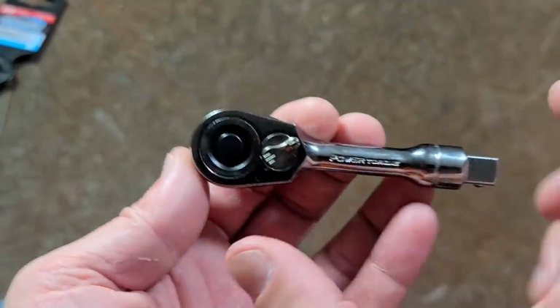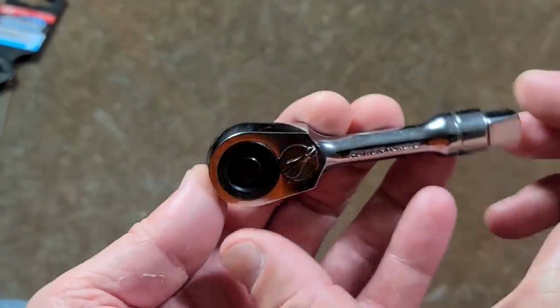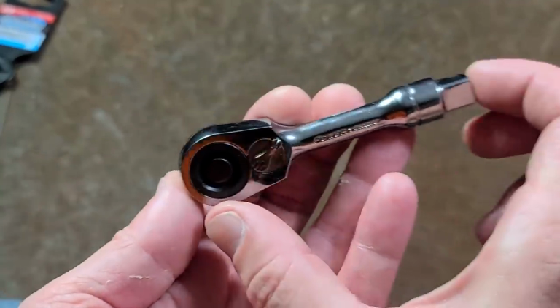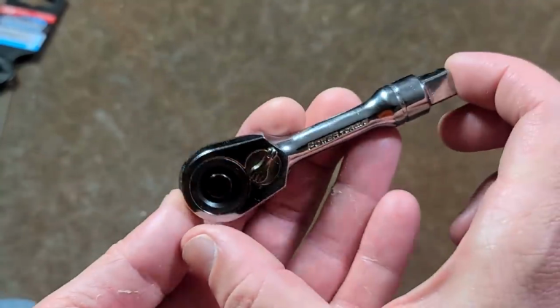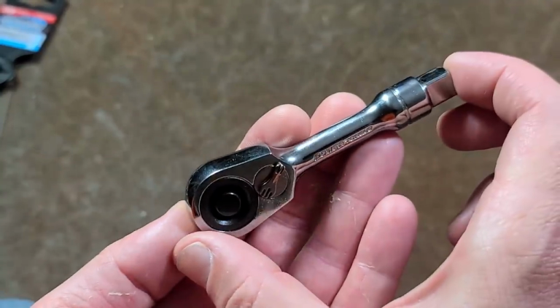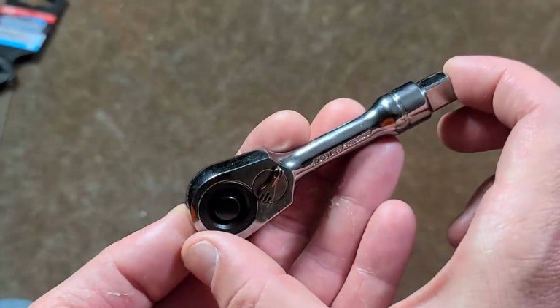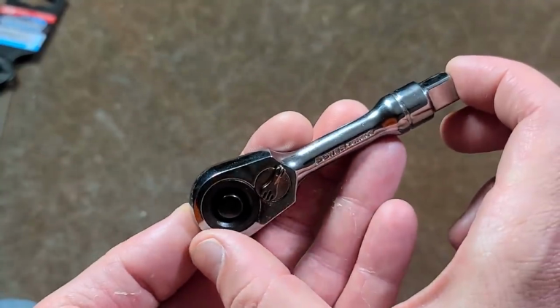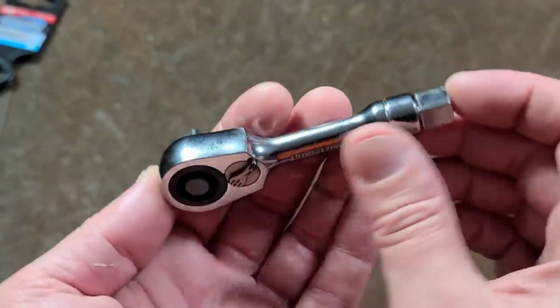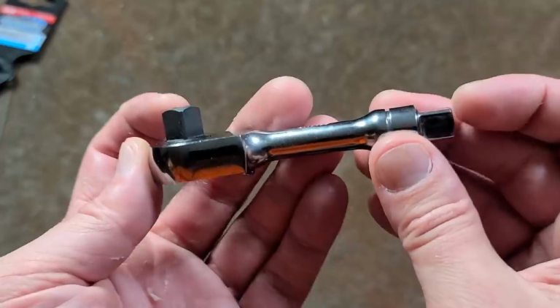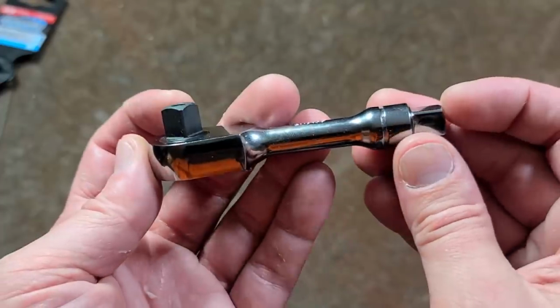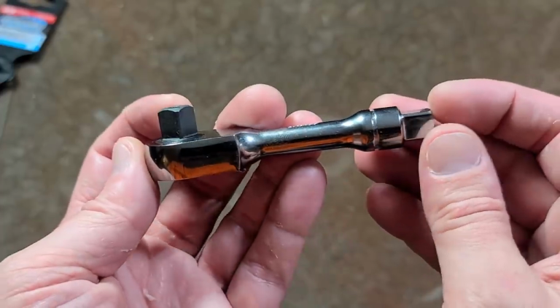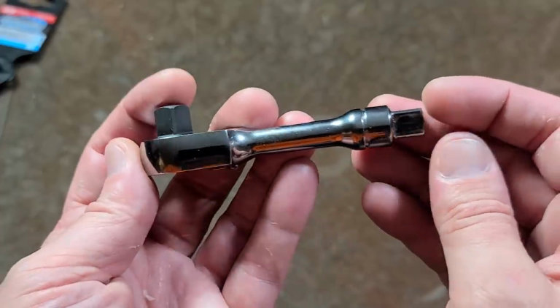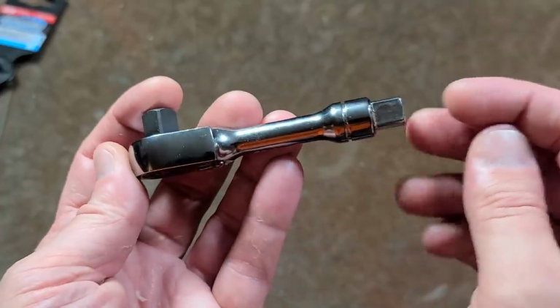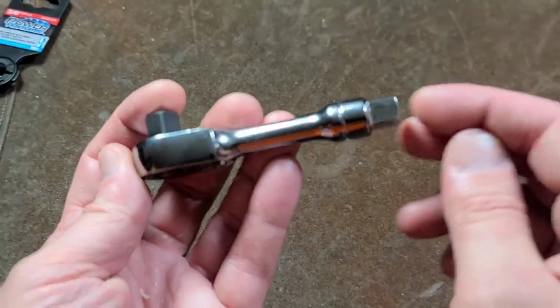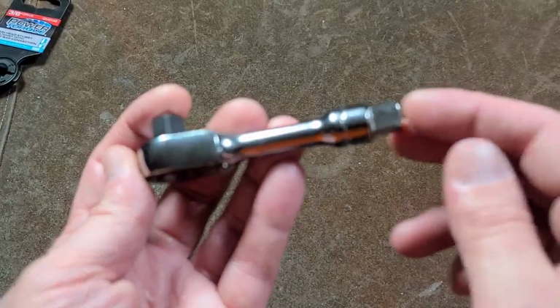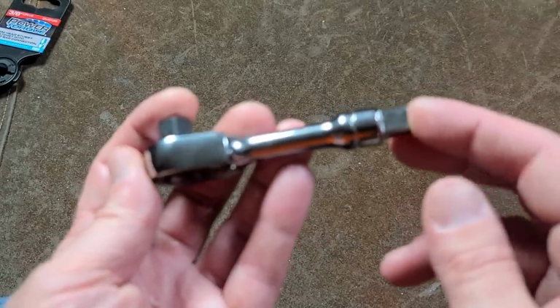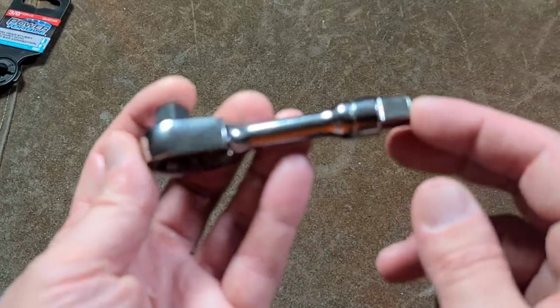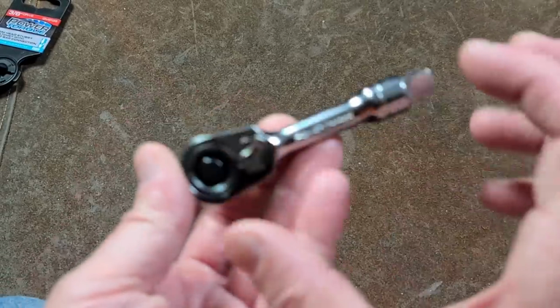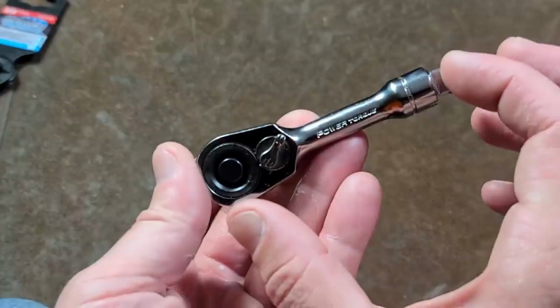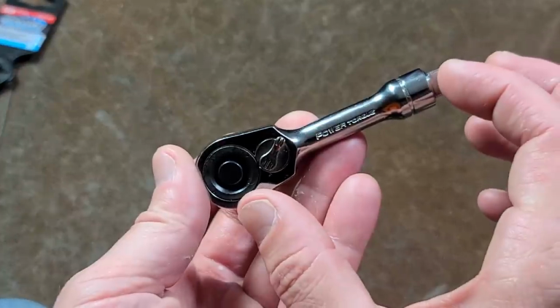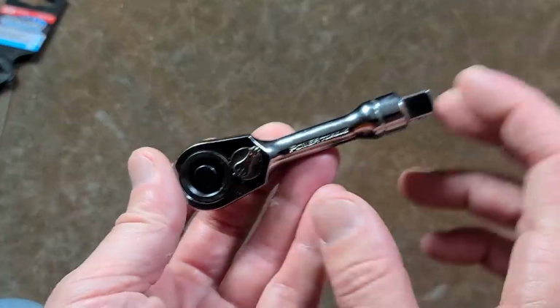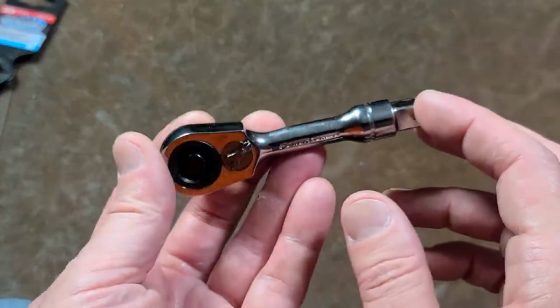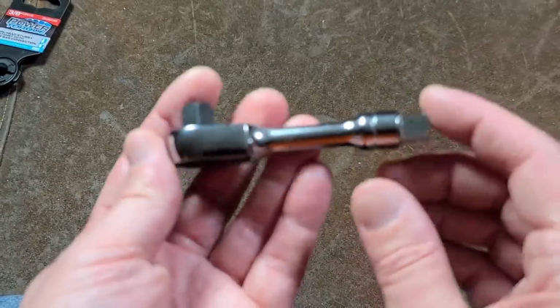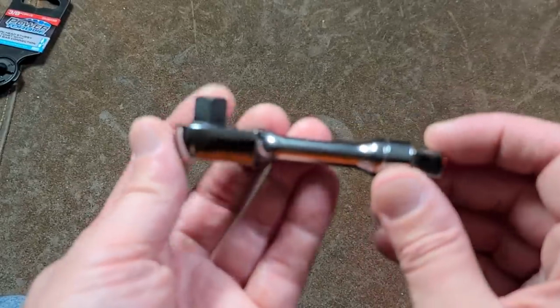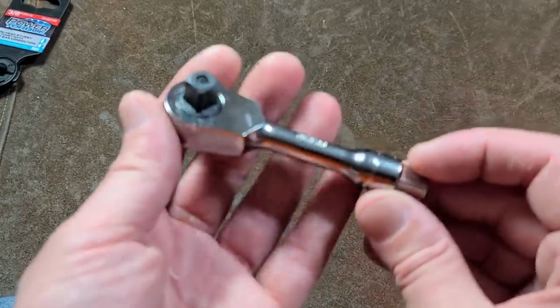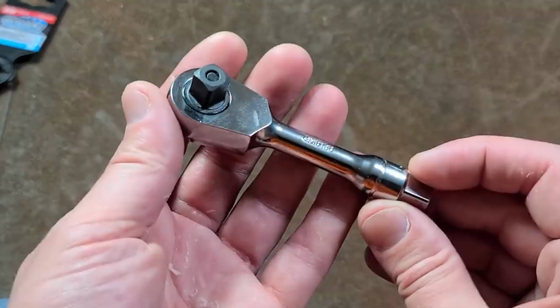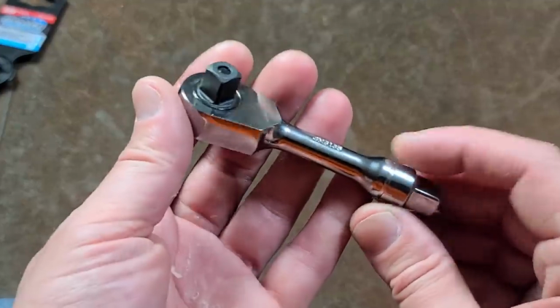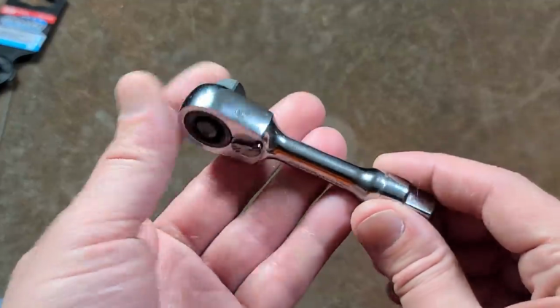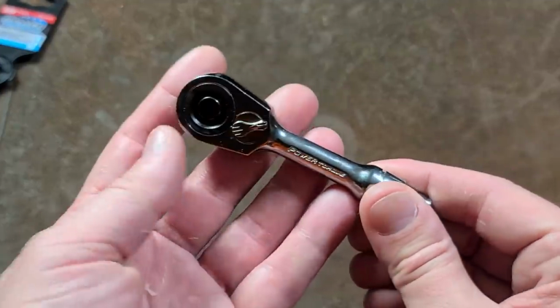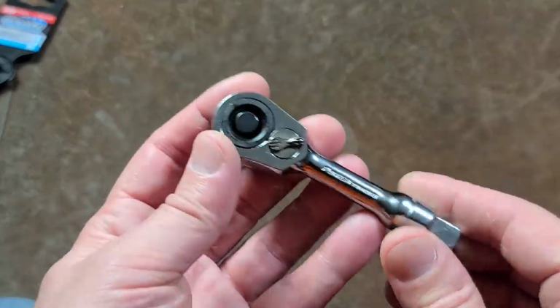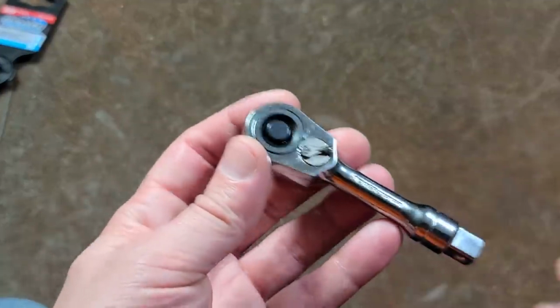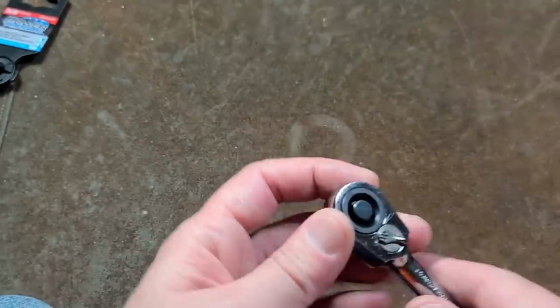This thing is only four inches long overall — three and a half from the center of the anvil to the end. It's a little bit shorter than four inches overall. Super tiny stubby ratchet.